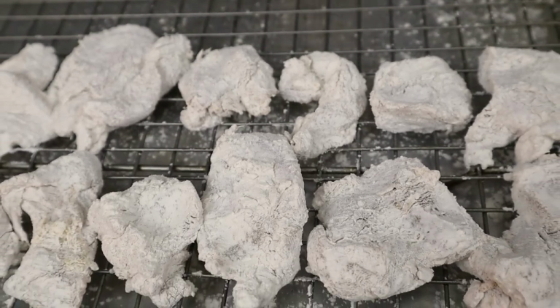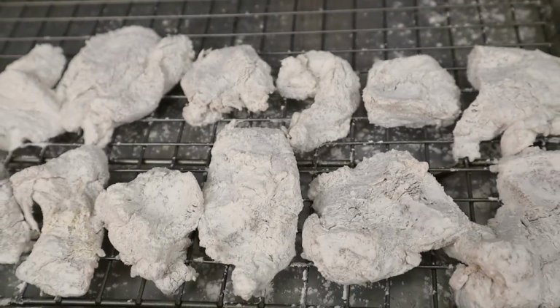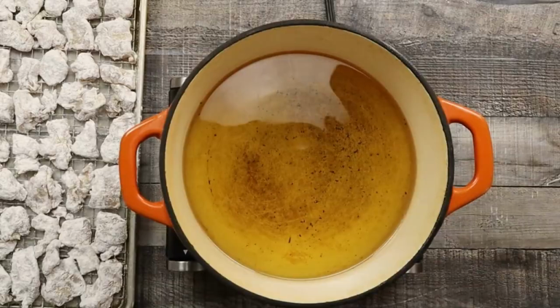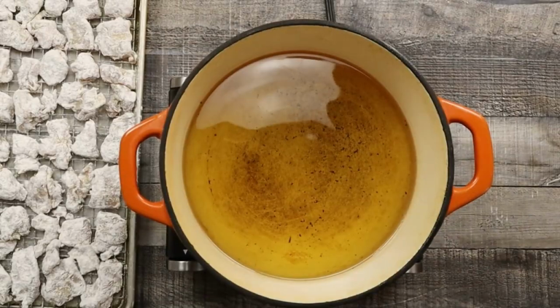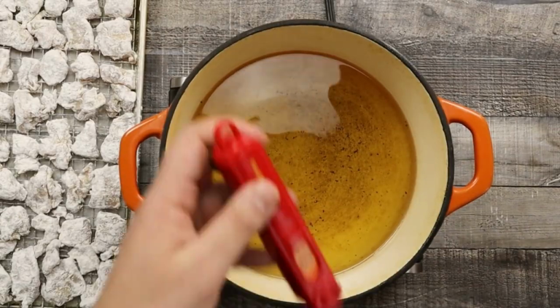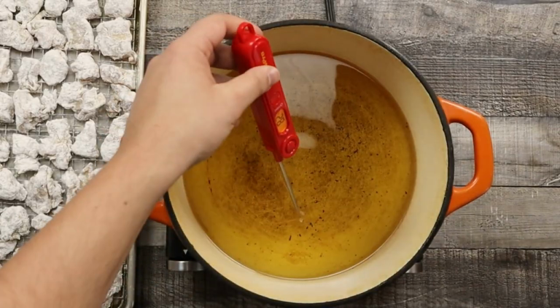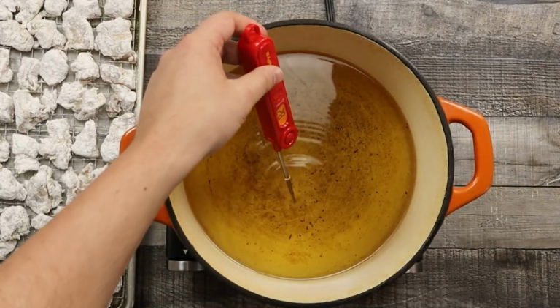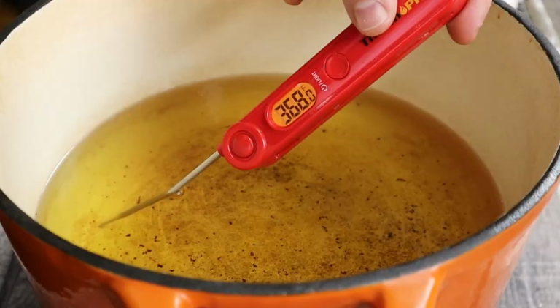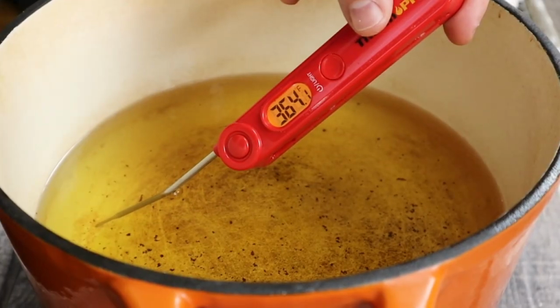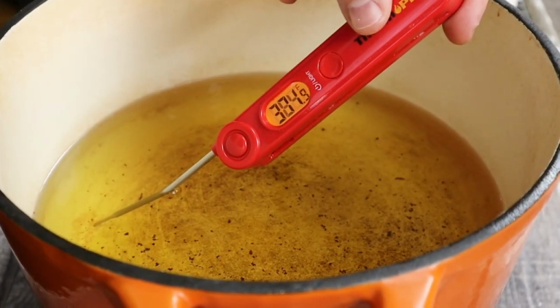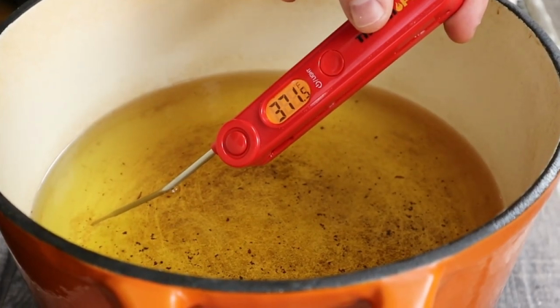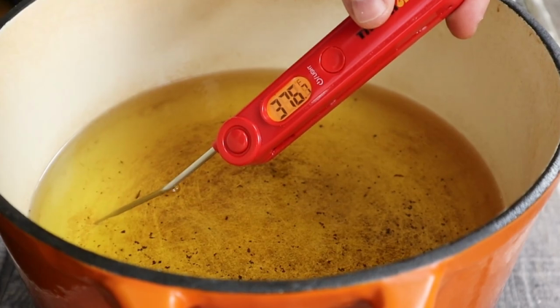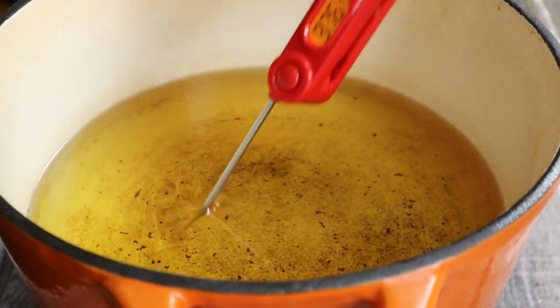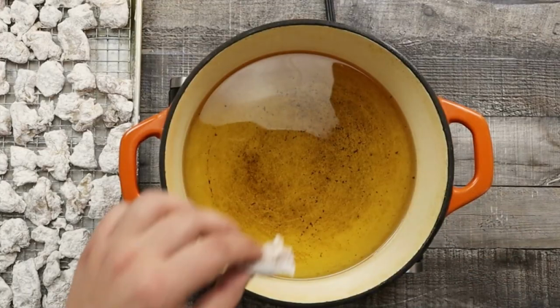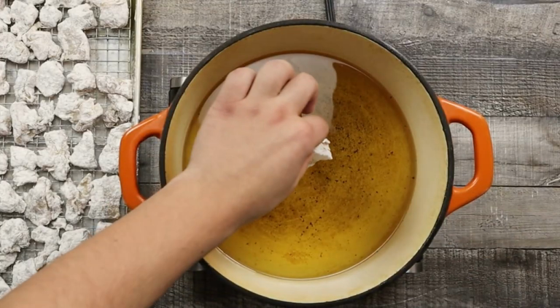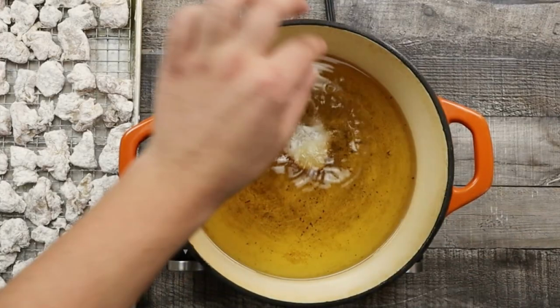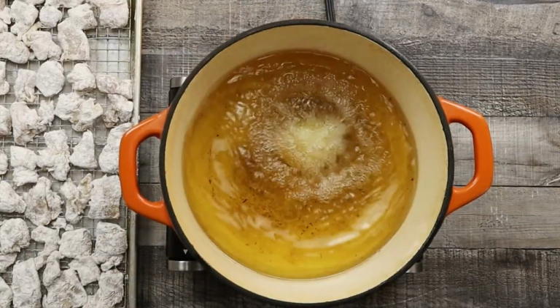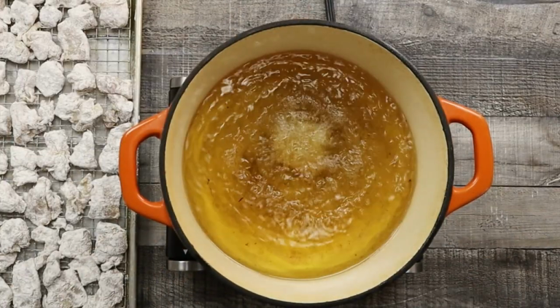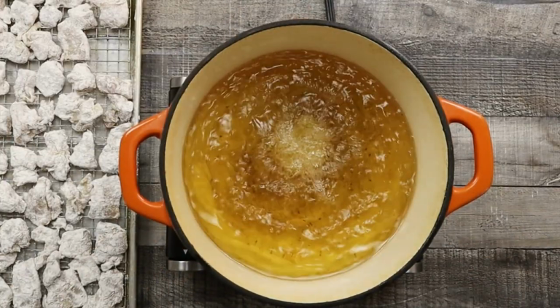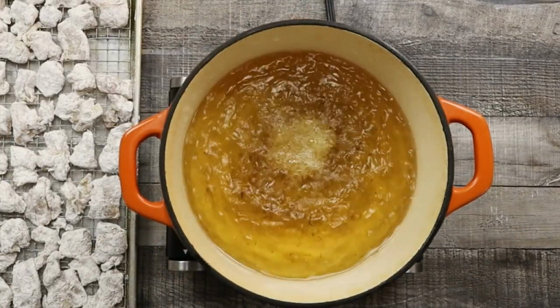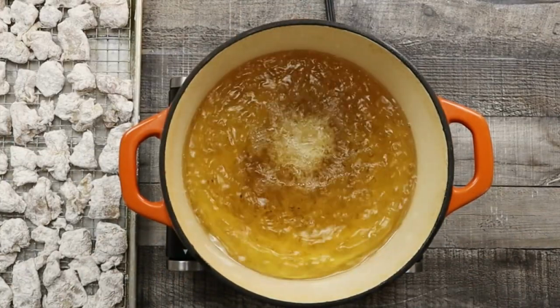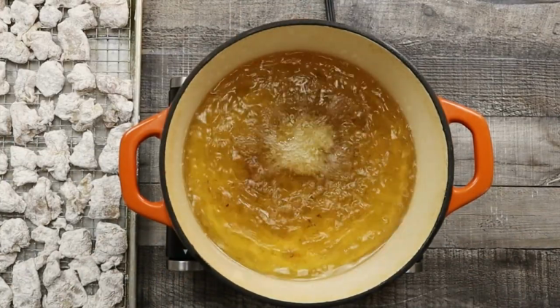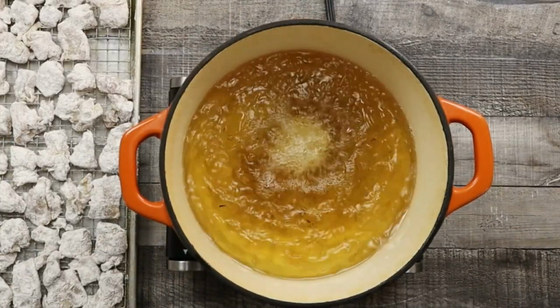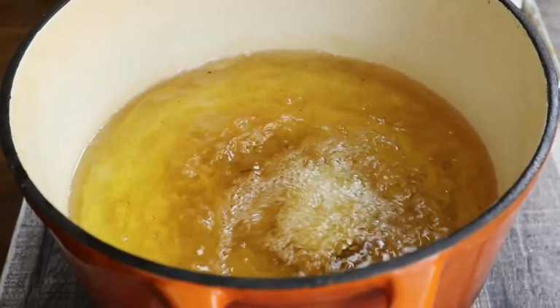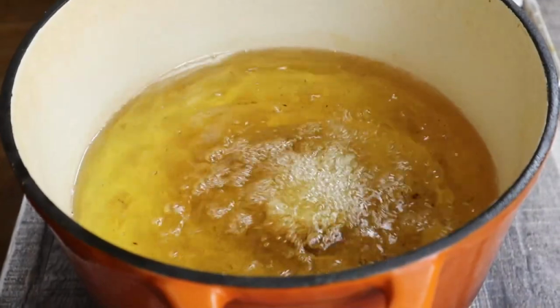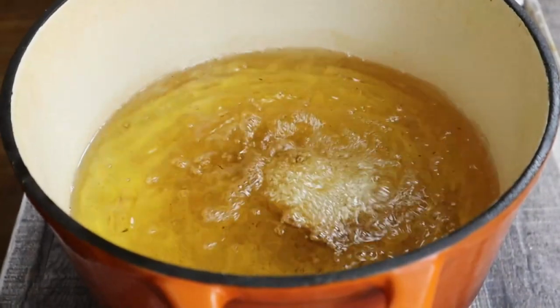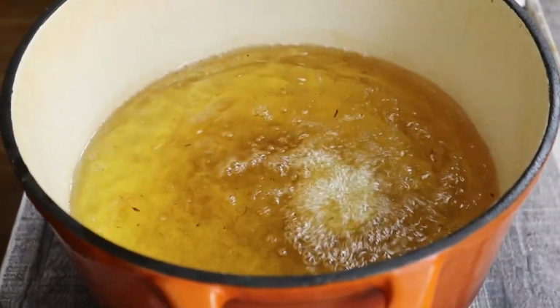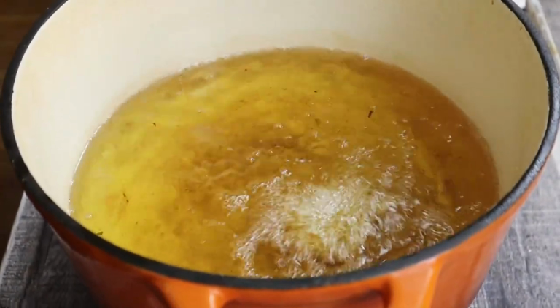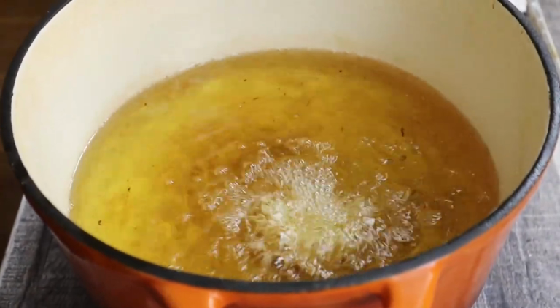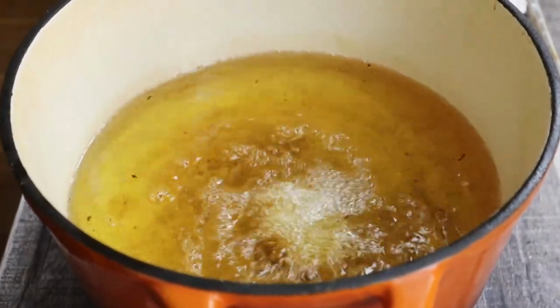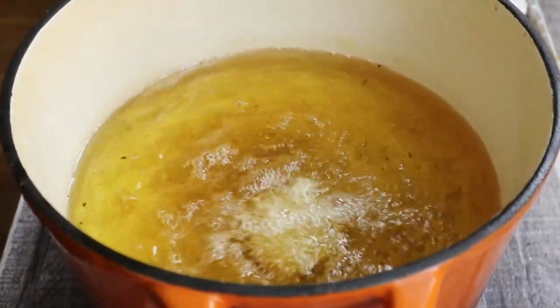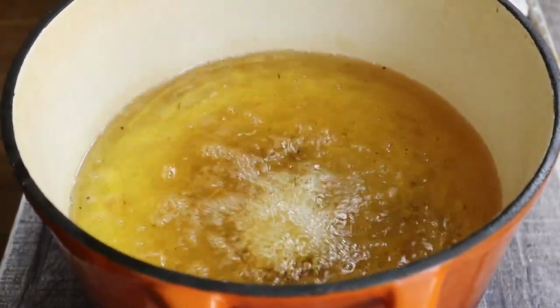And now it's time to fry it. Bring the pot with oil to 375 degrees Fahrenheit. First I'm frying one piece of chicken as a tryout to see if the chicken comes out properly, the oil temperature is right, and the cornstarch-flour mixture is not falling off.